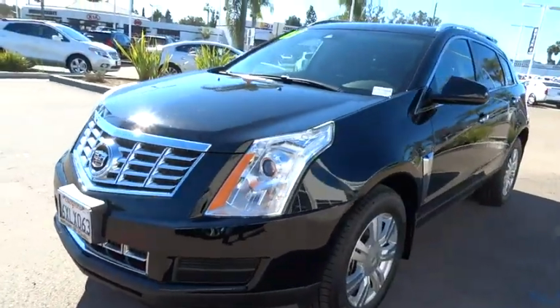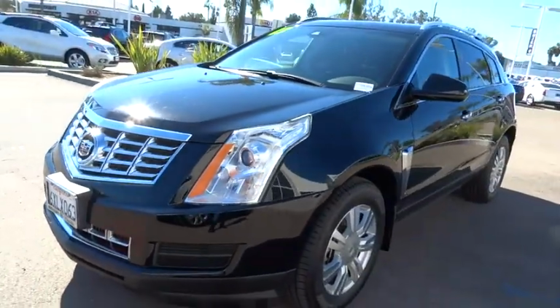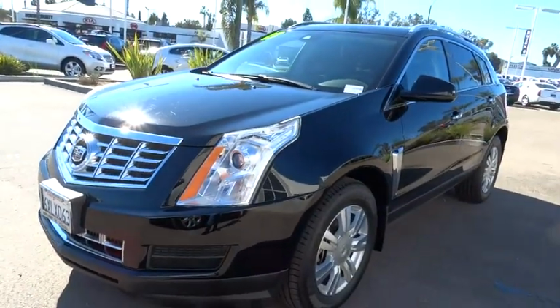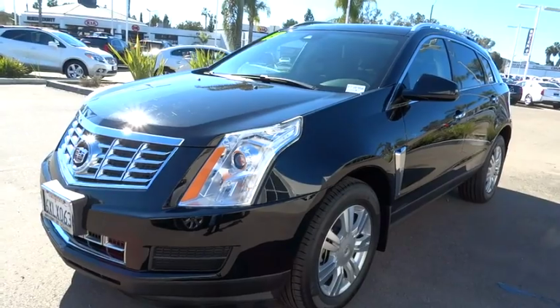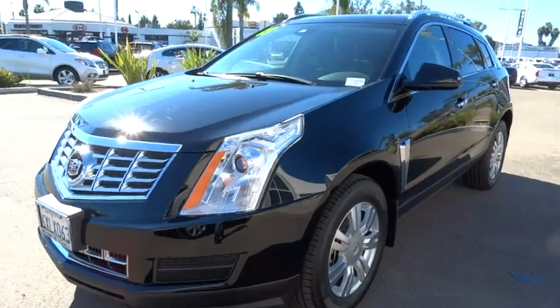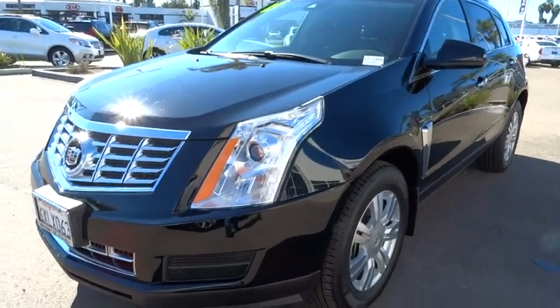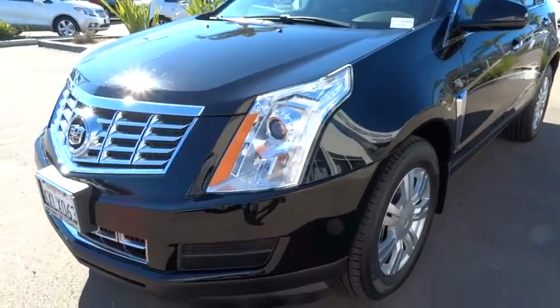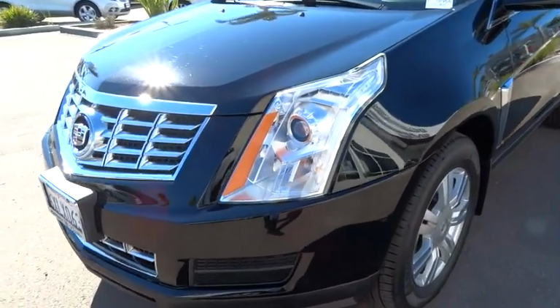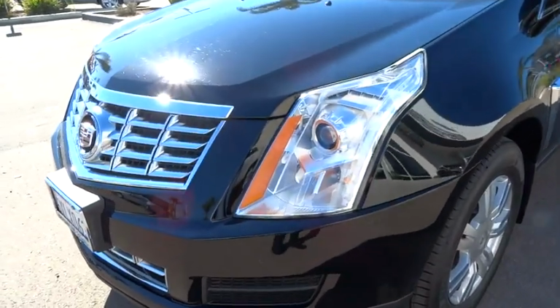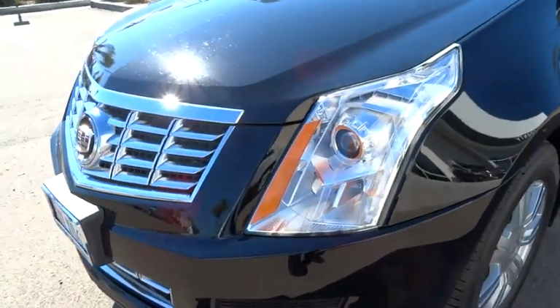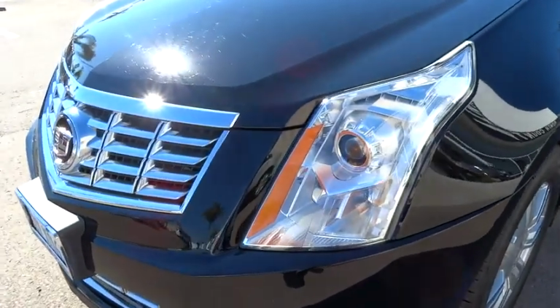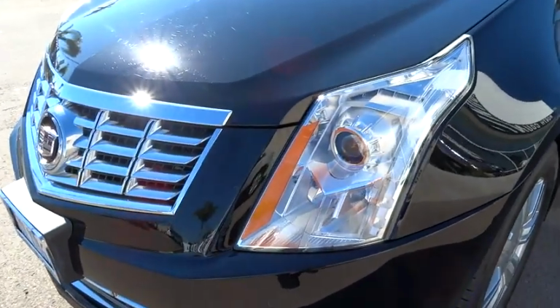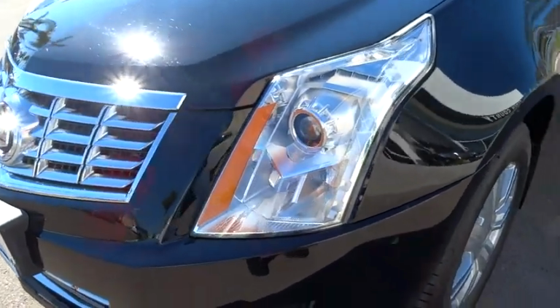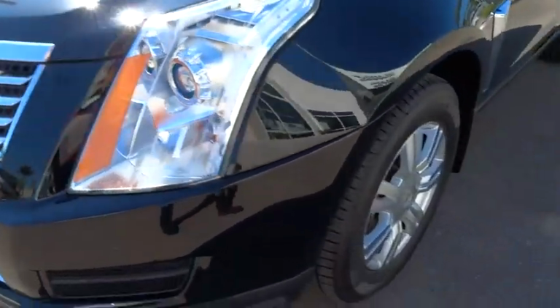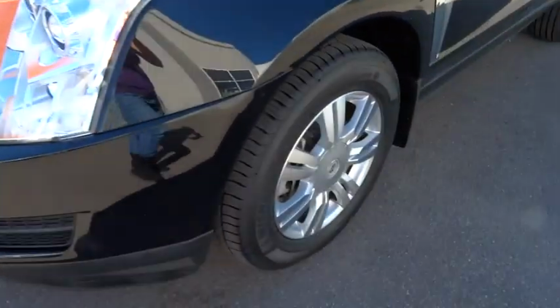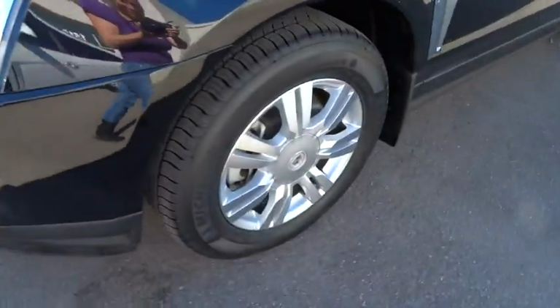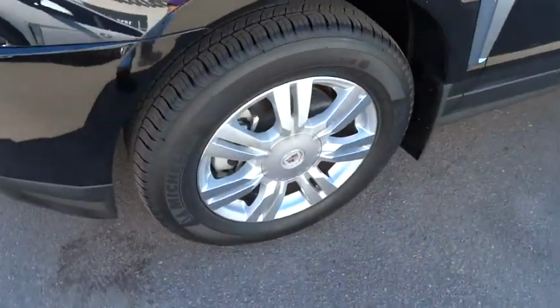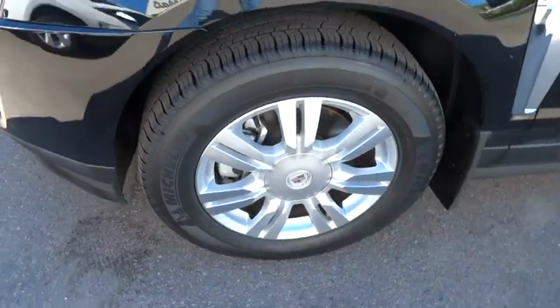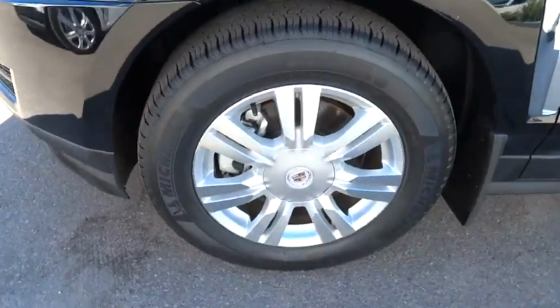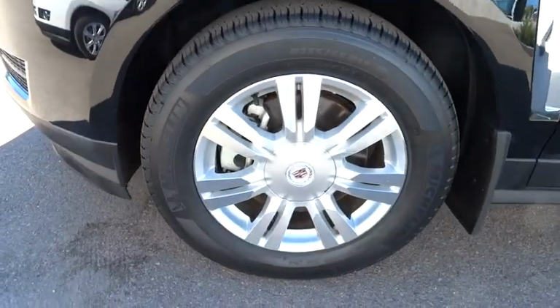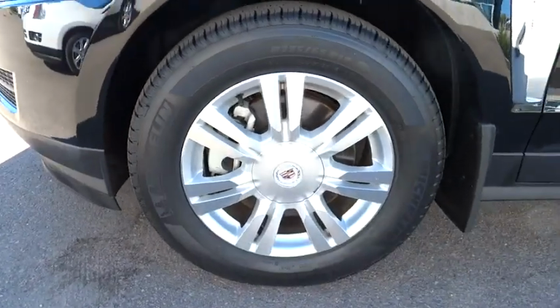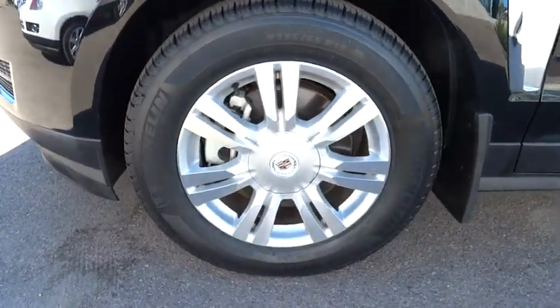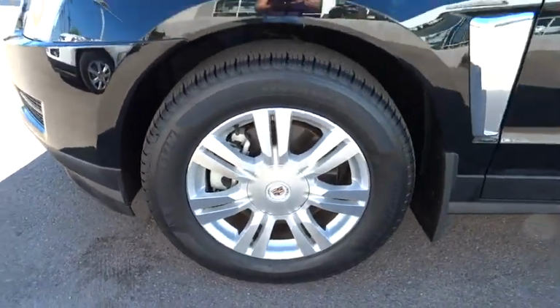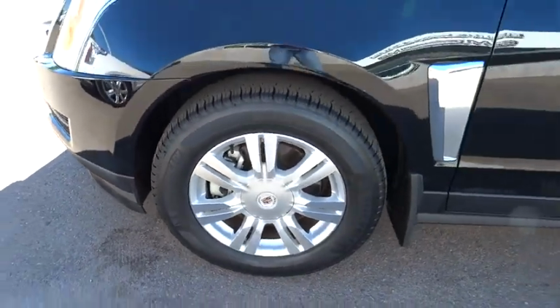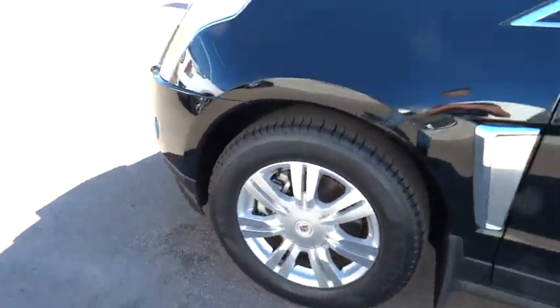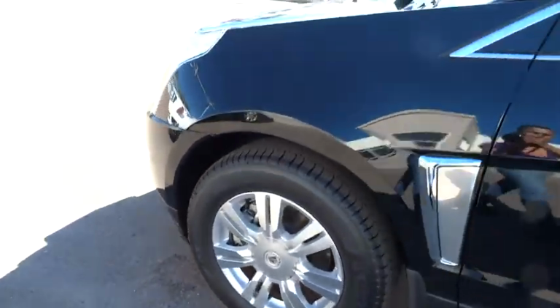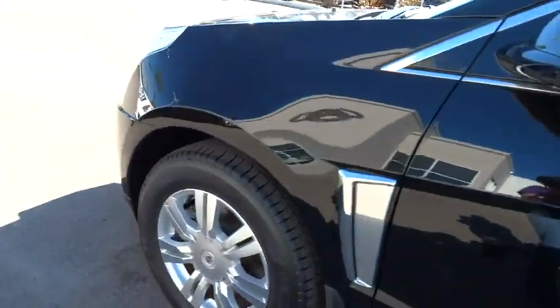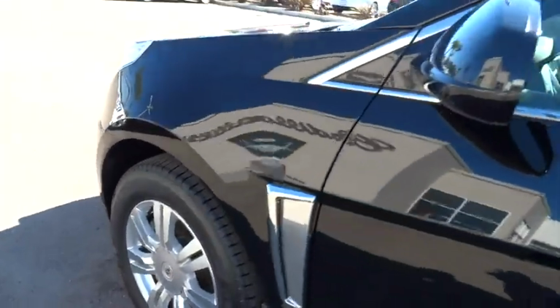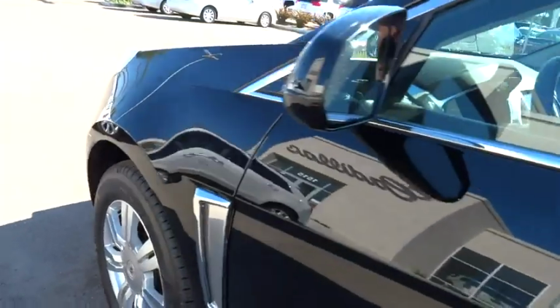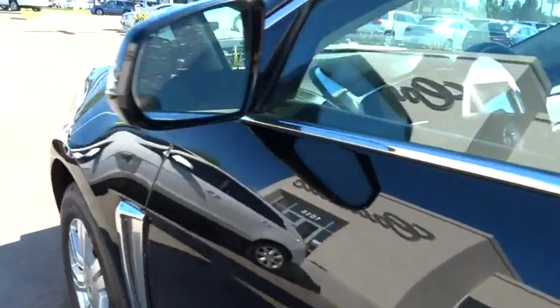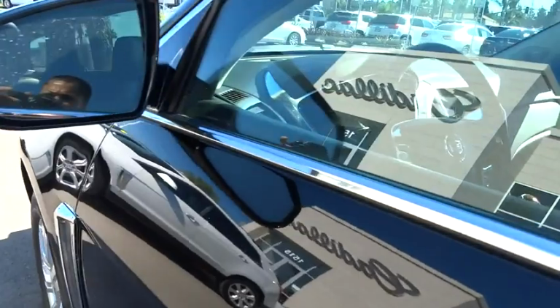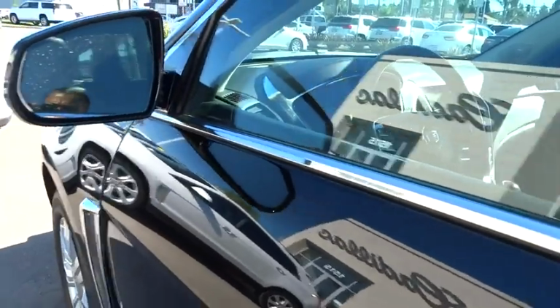Four-wheel independent suspension, universal garage door opener, eight speakers, center armrest, compass, rear window defroster, electronic stability control, security system.